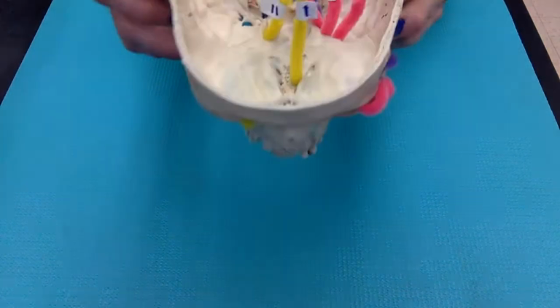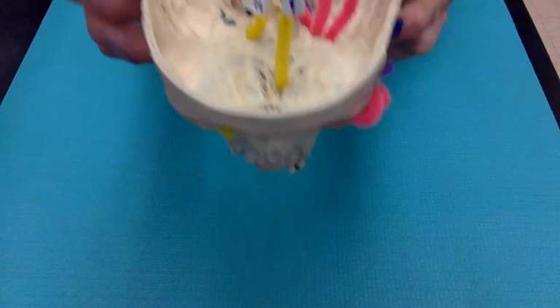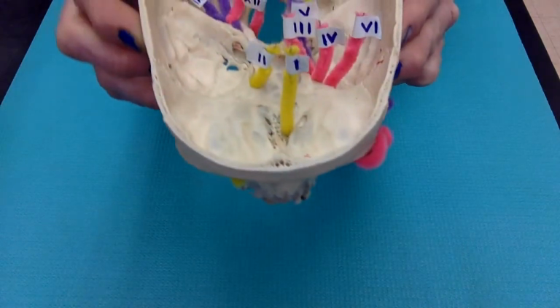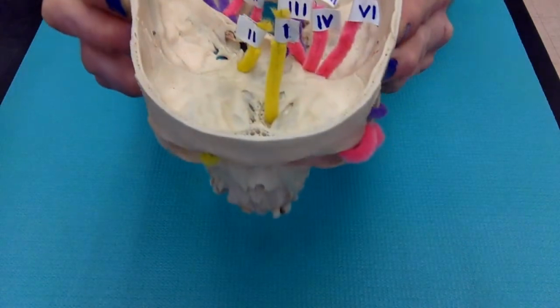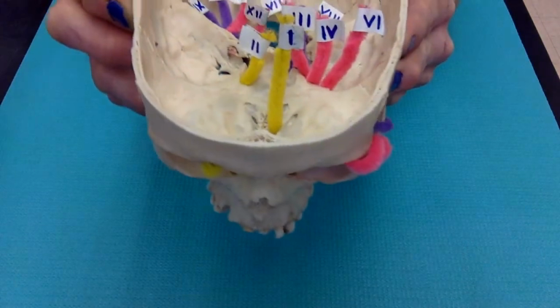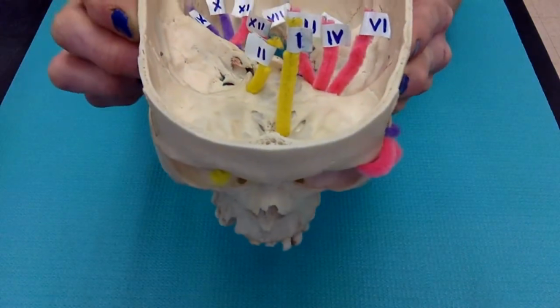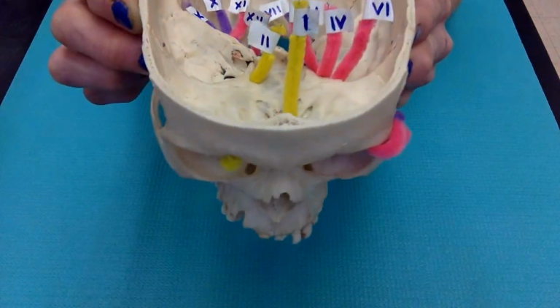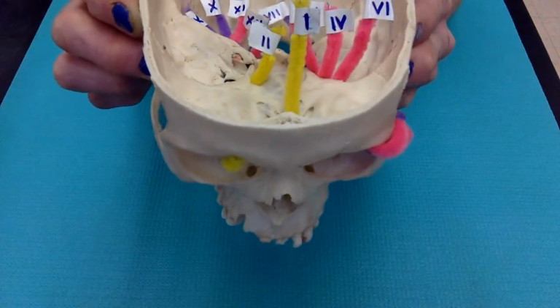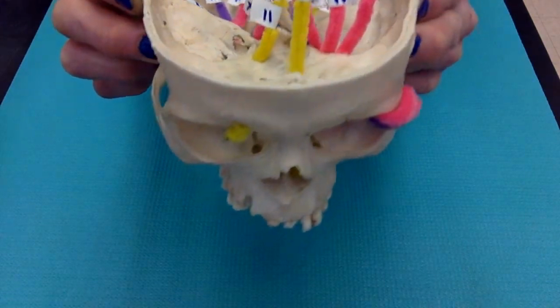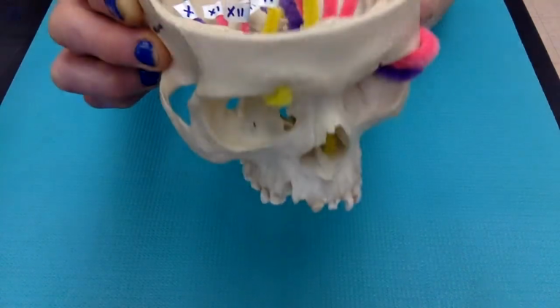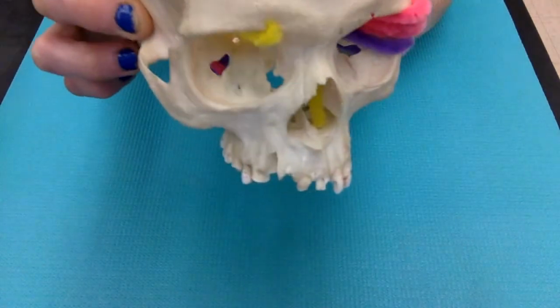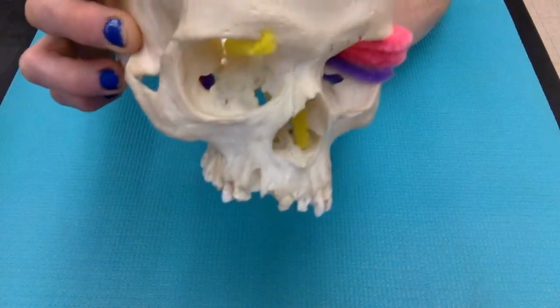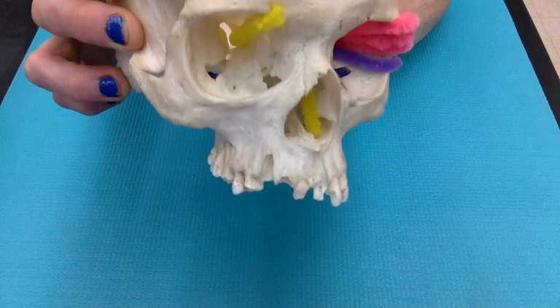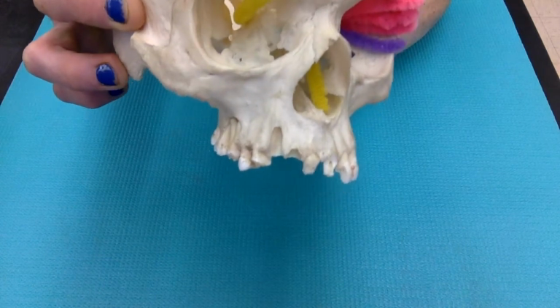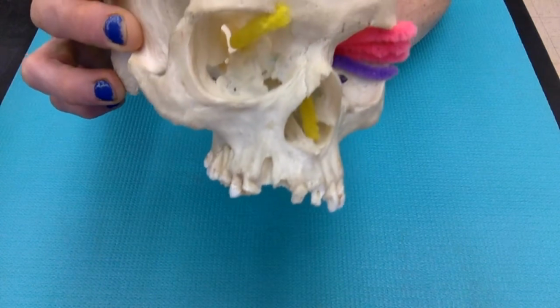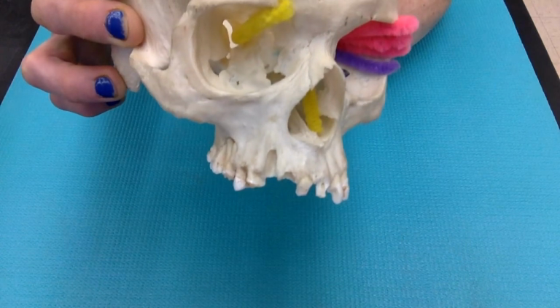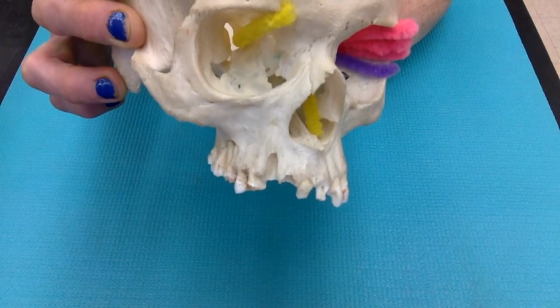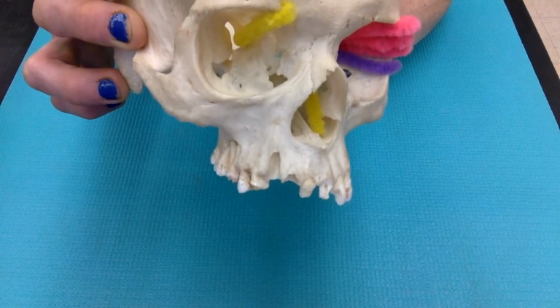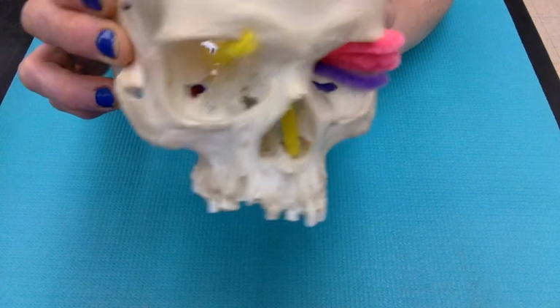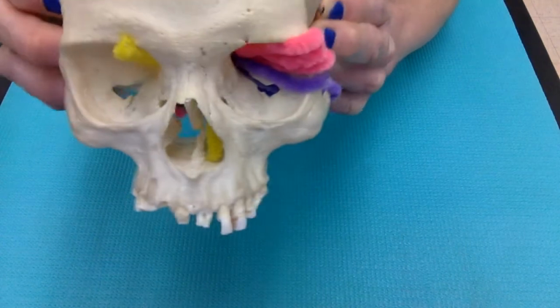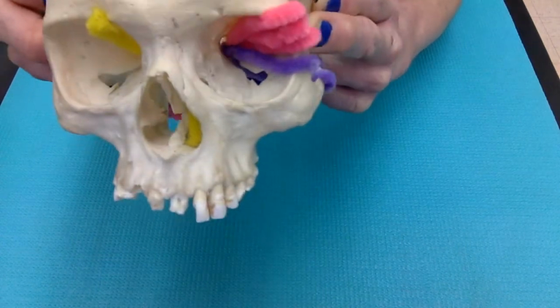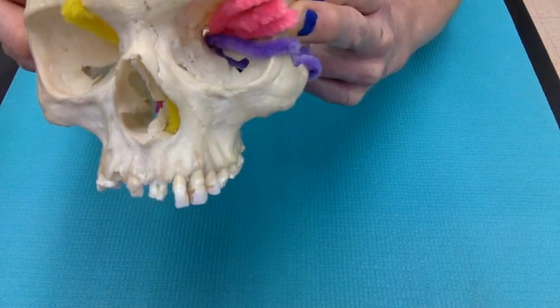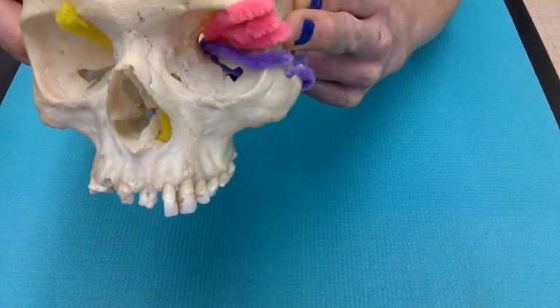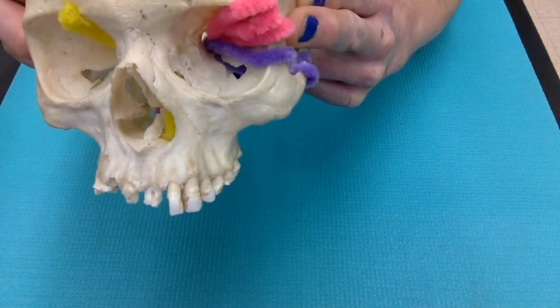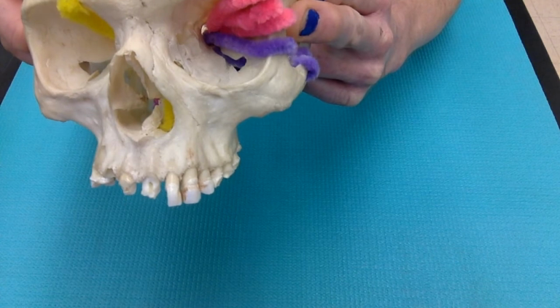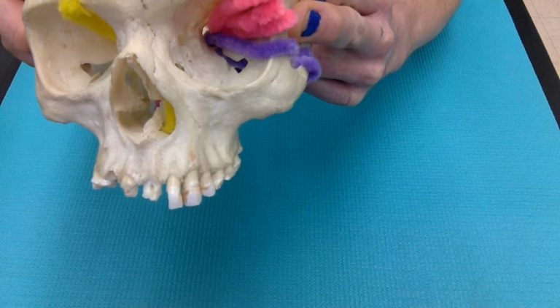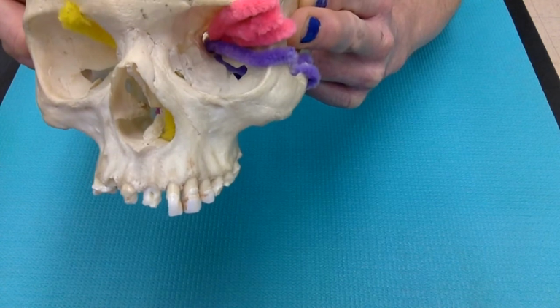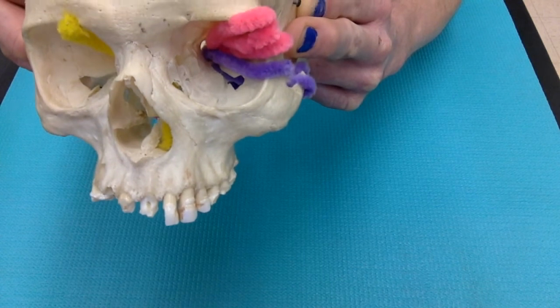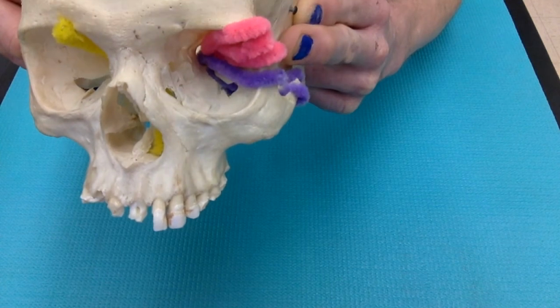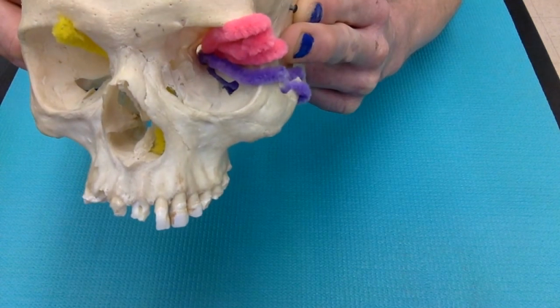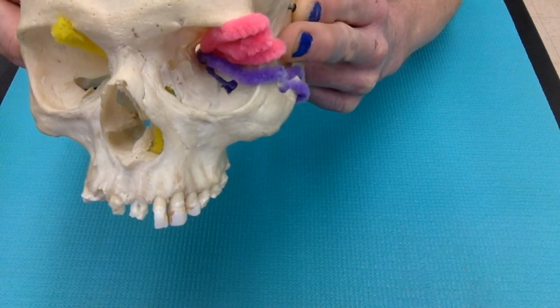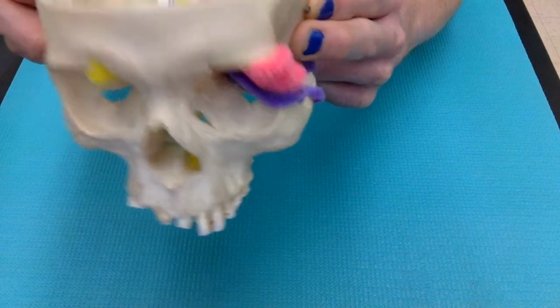Cranial nerve 2 is the optic nerve, and it passes through the optic canal in the back corner of the orbit. You can see on the other side the open optic canal, where cranial nerve 2 would pass through.